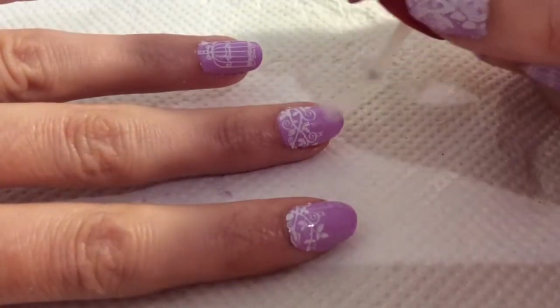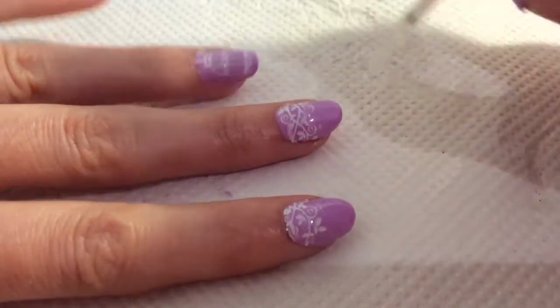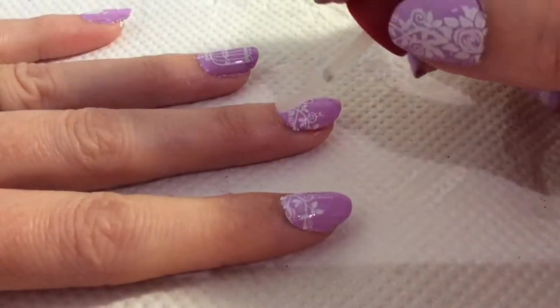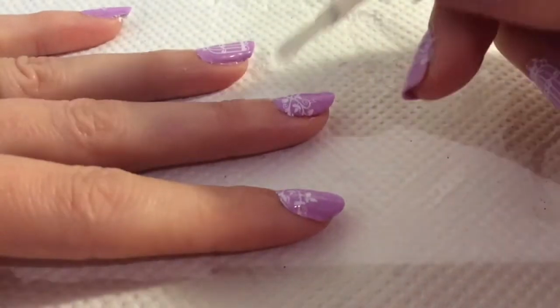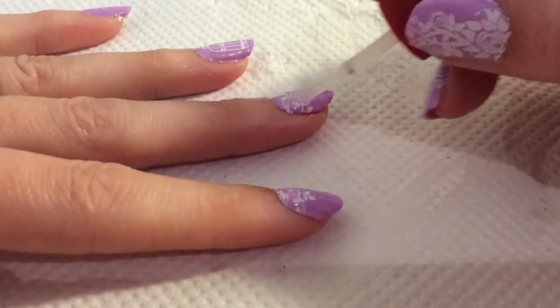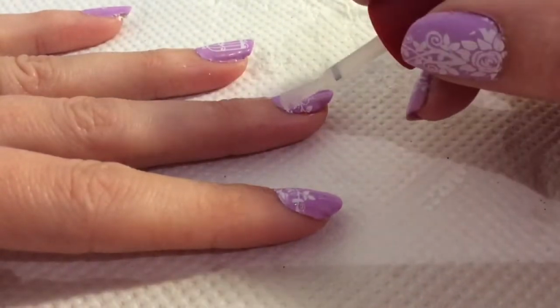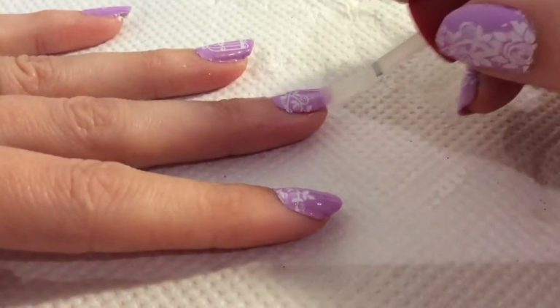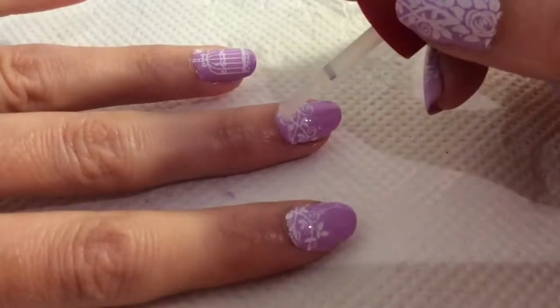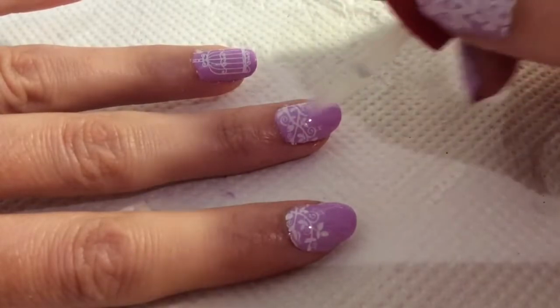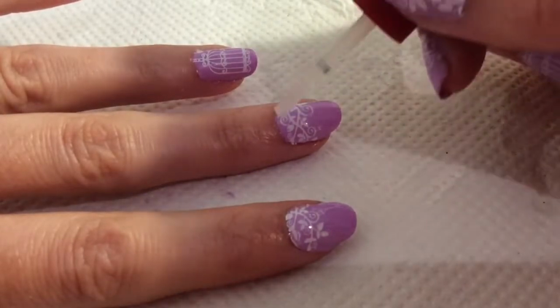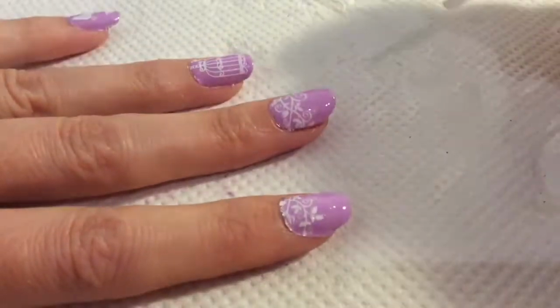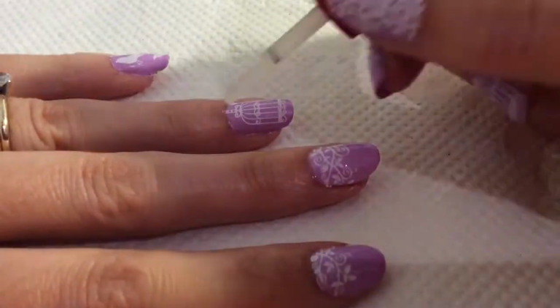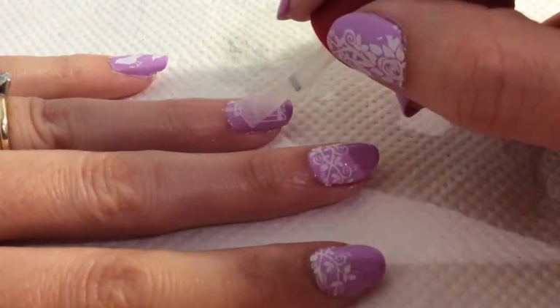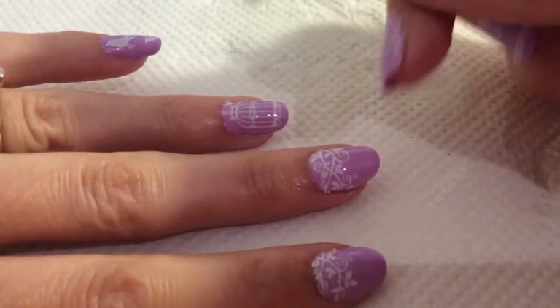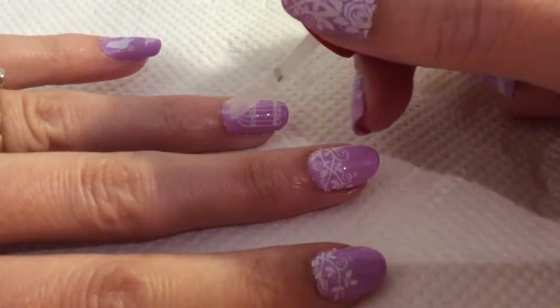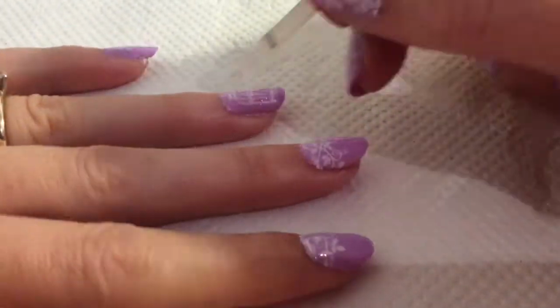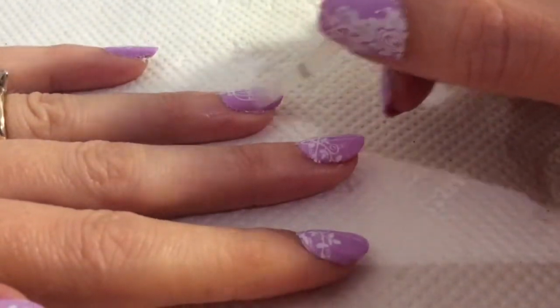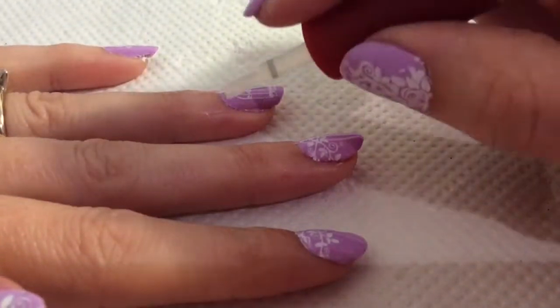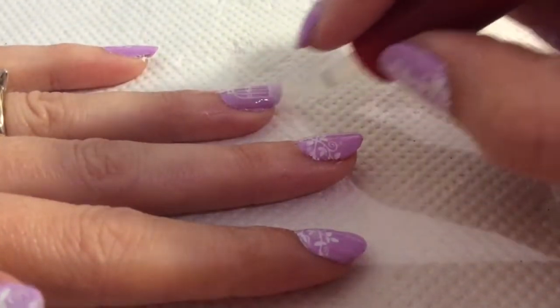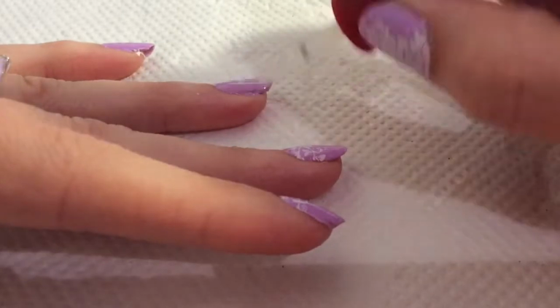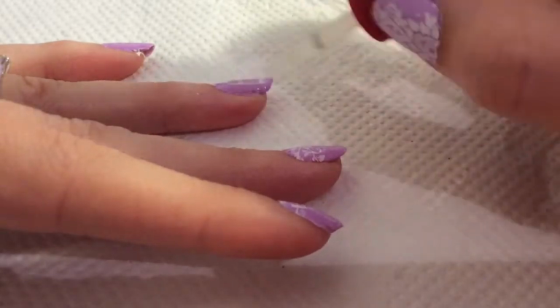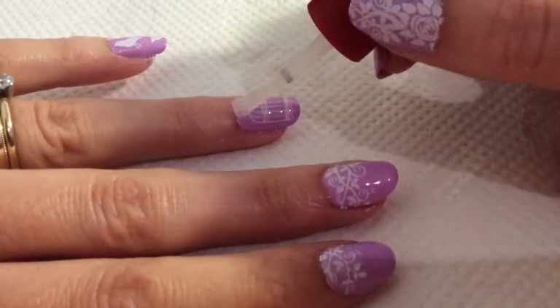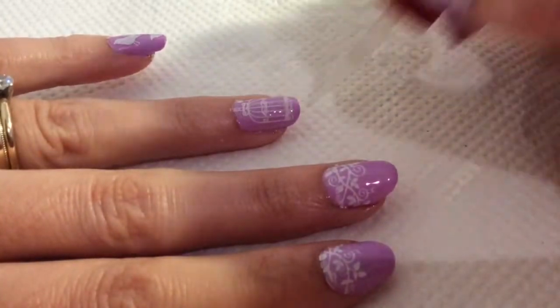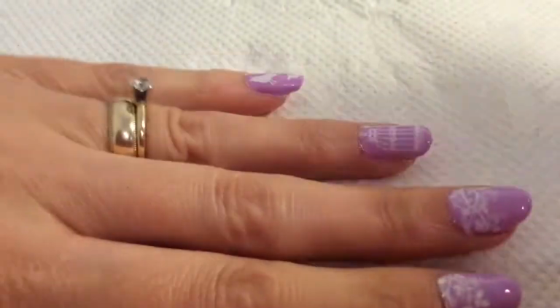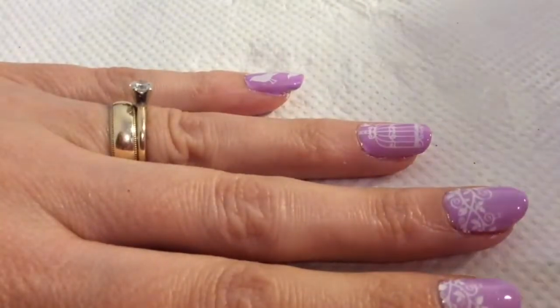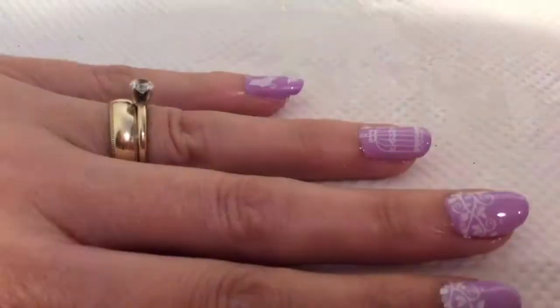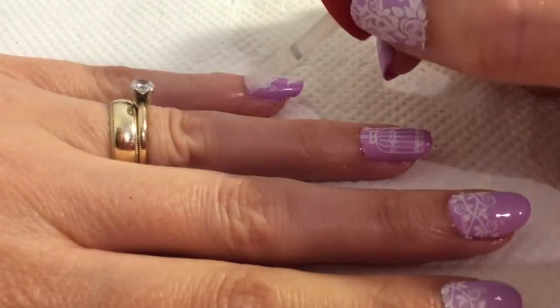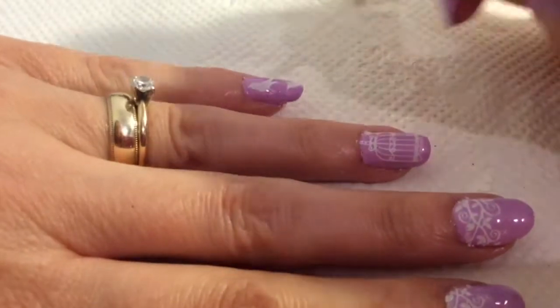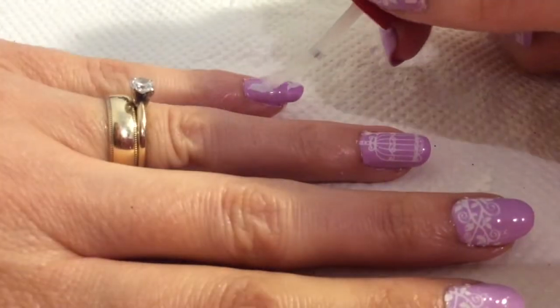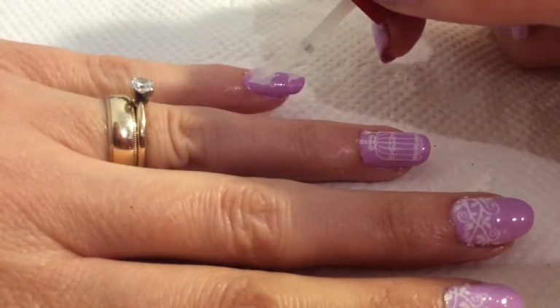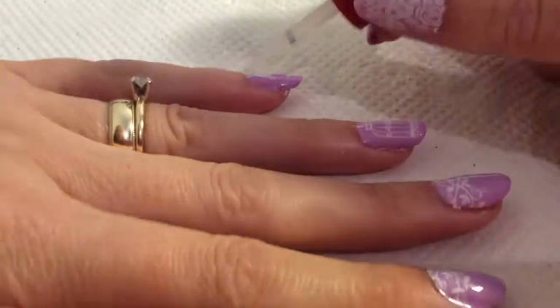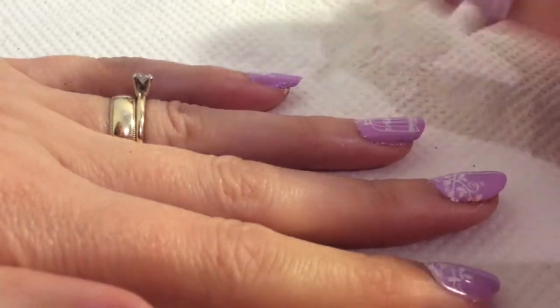I was being careful applying the matte top coat because I didn't know whether it would smudge the design or not, but it didn't, and it dries really really nicely. So I'm really pleased.